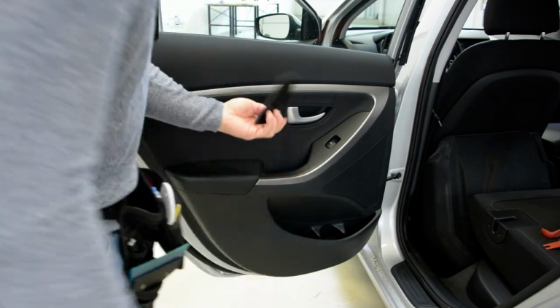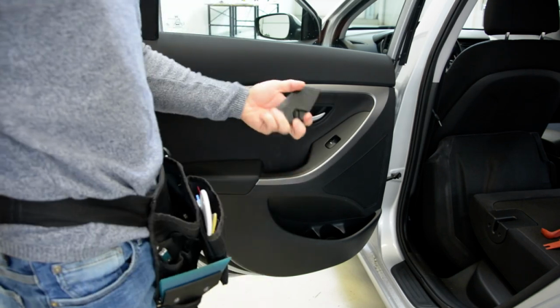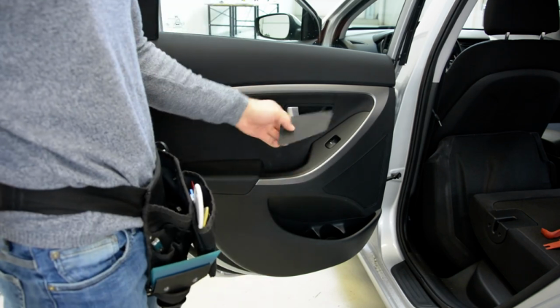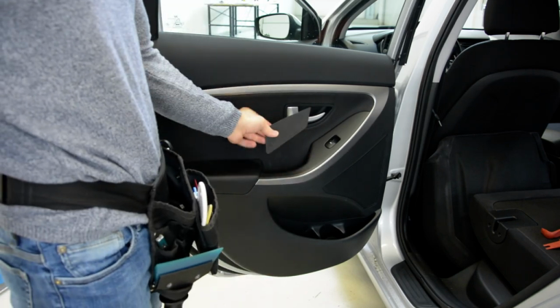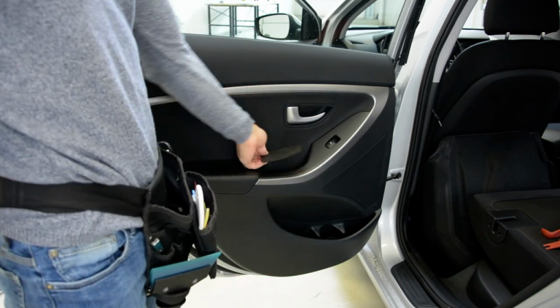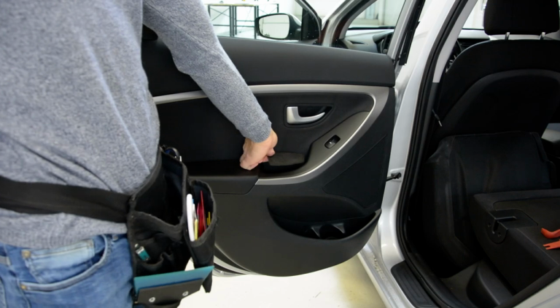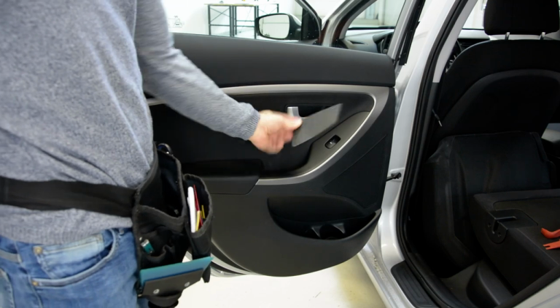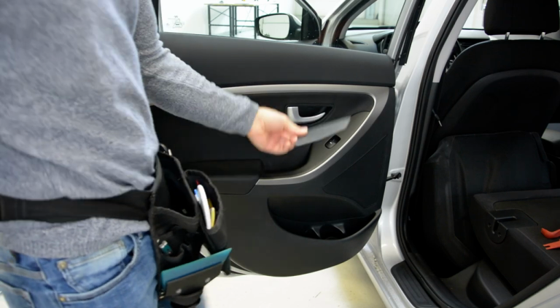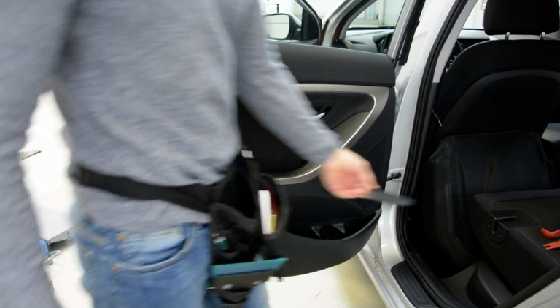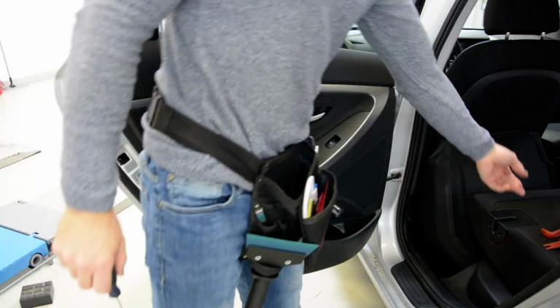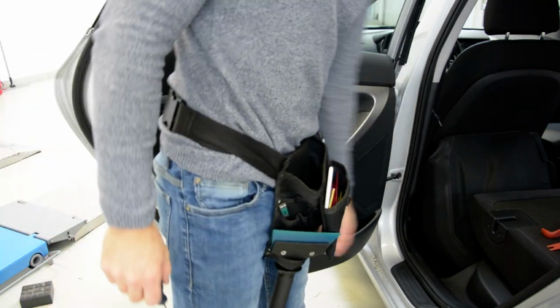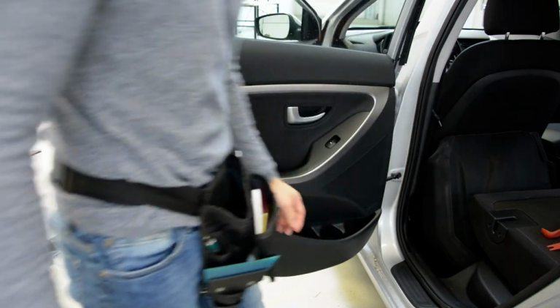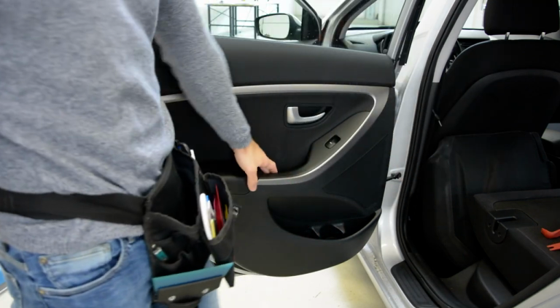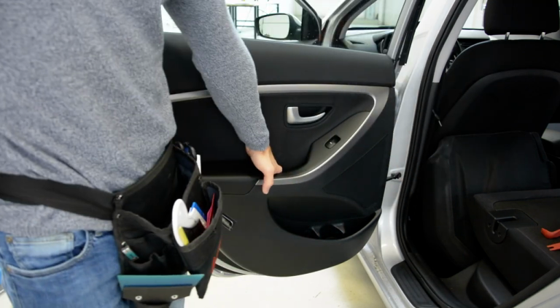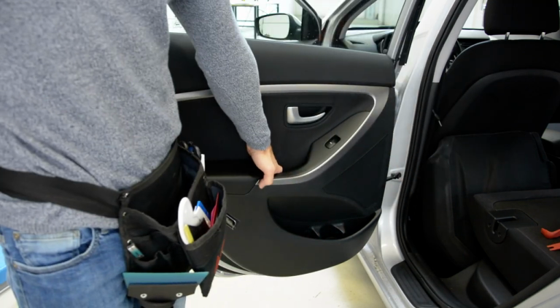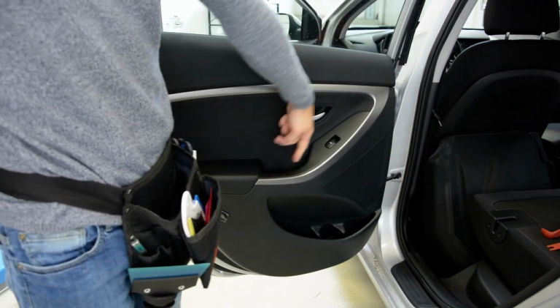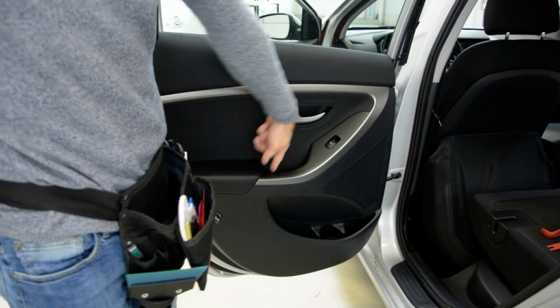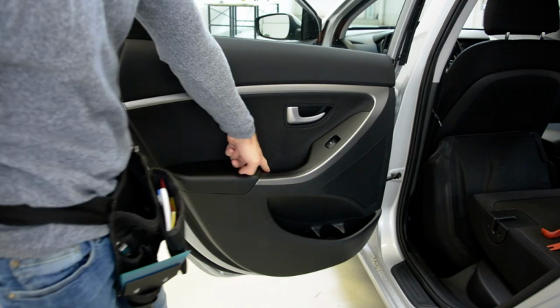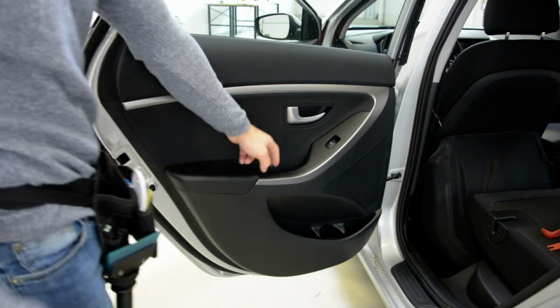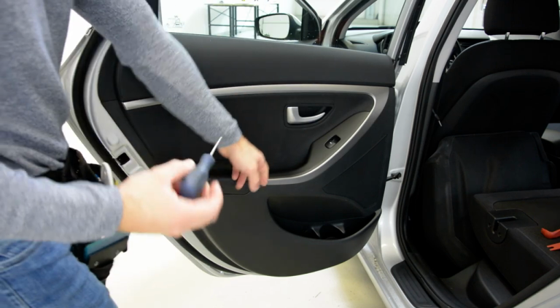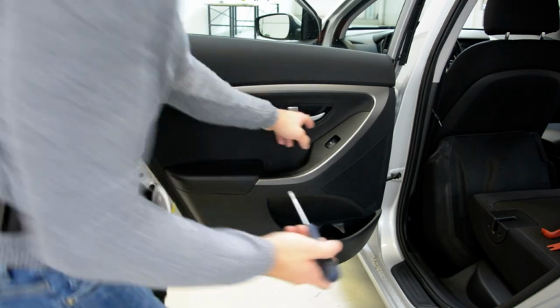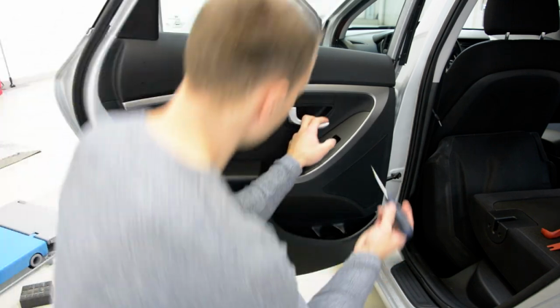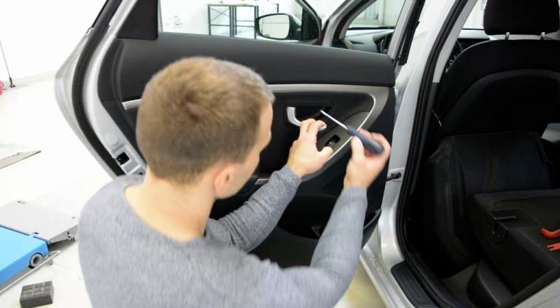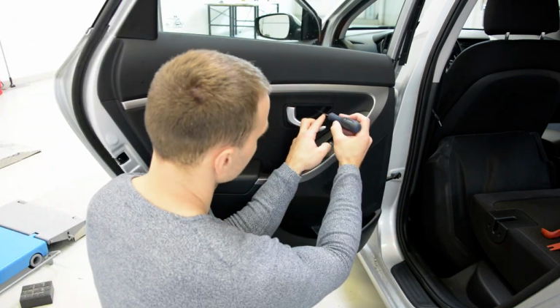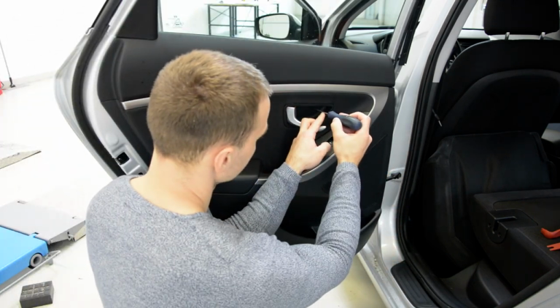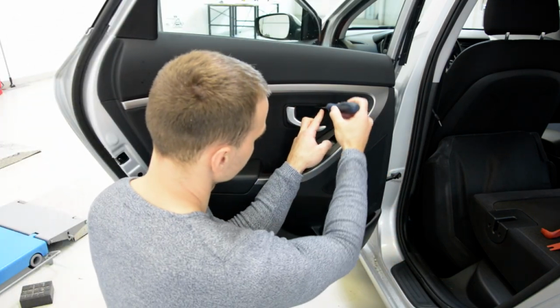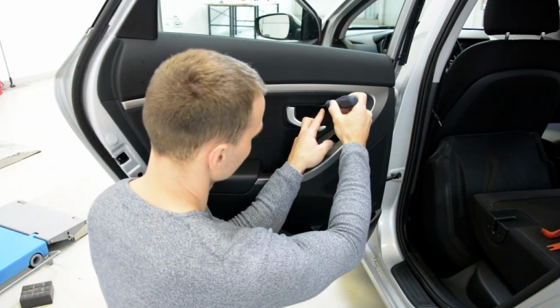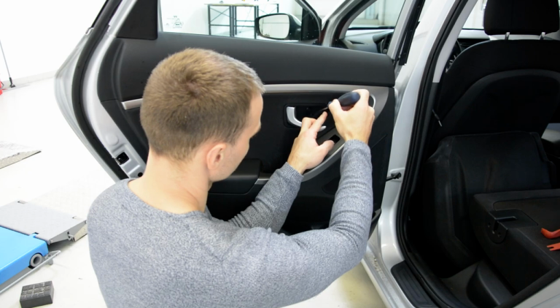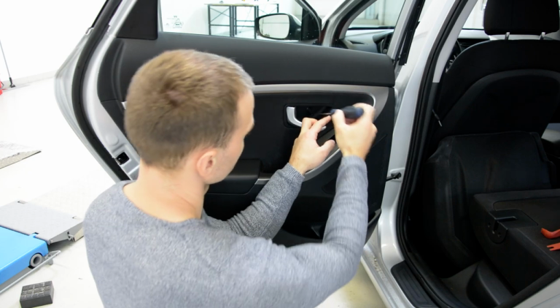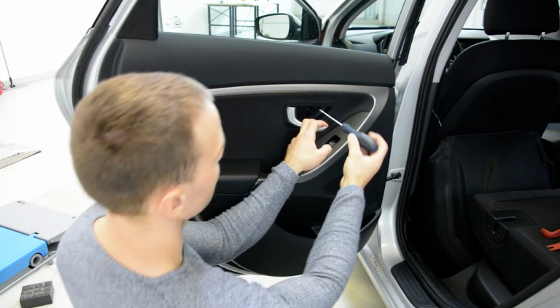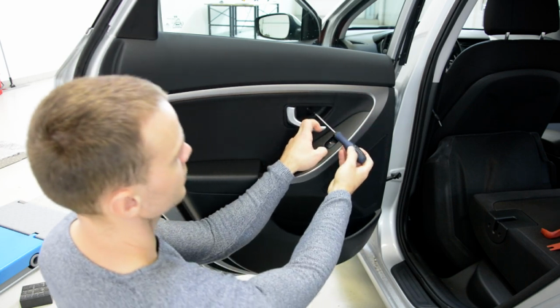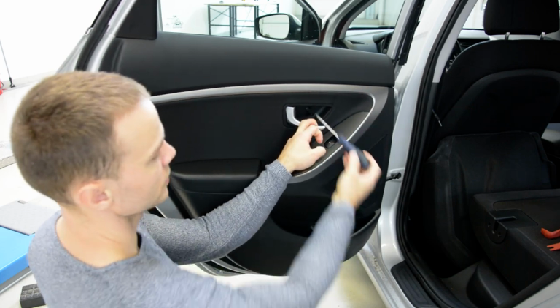We will have this plastic cover here. Under this we will have one screw here. After that, we will have another screw here.